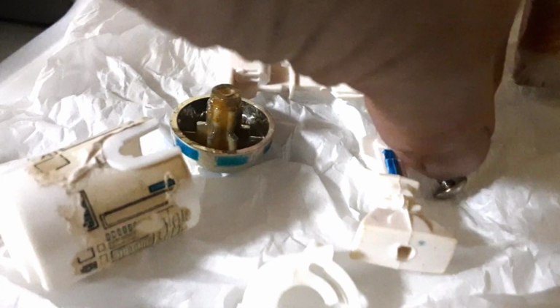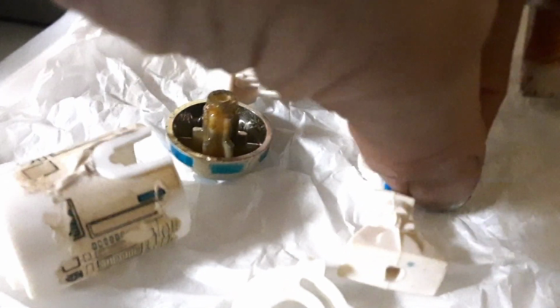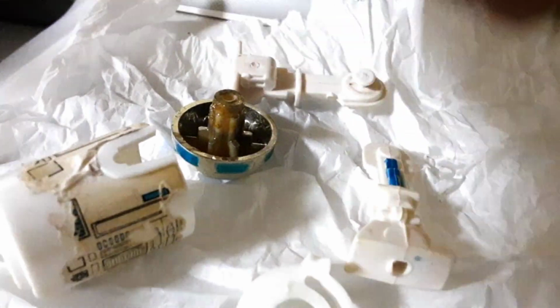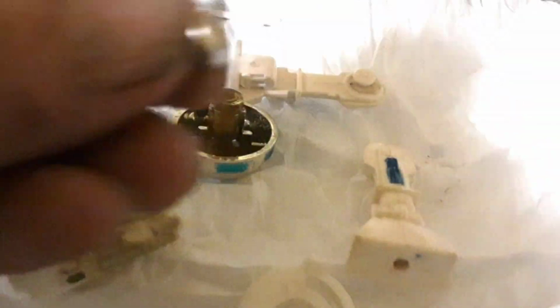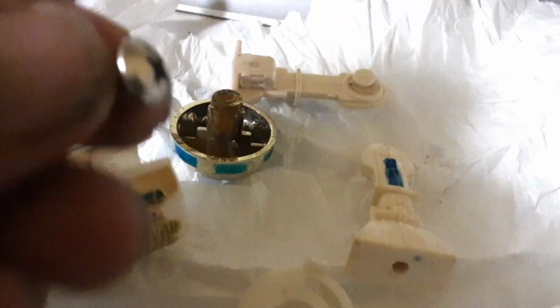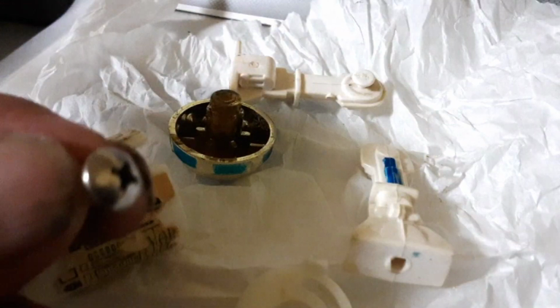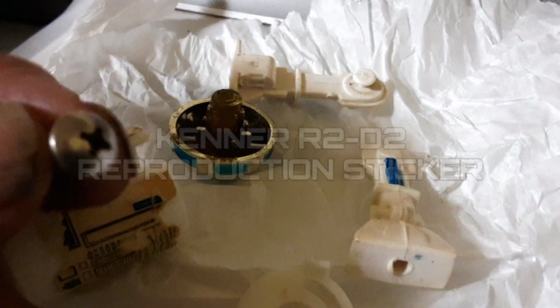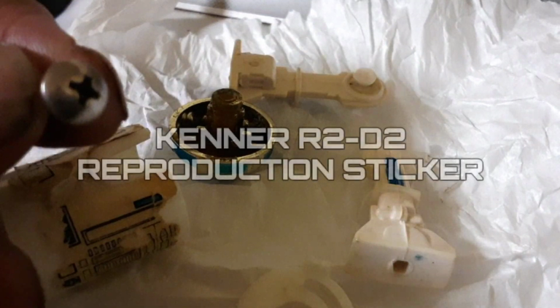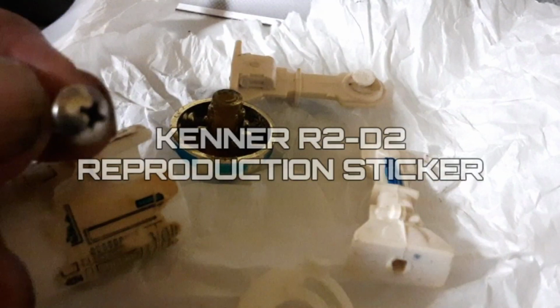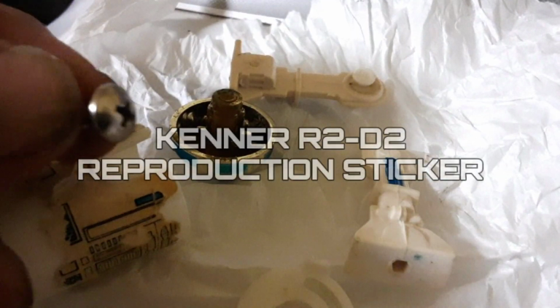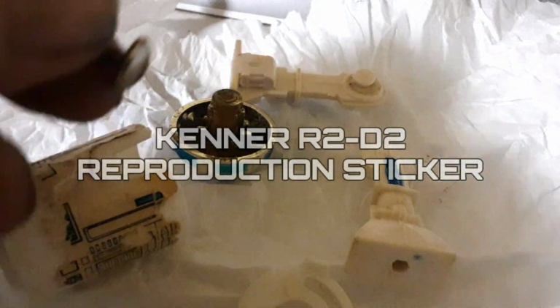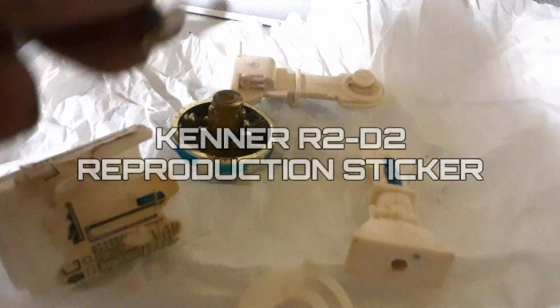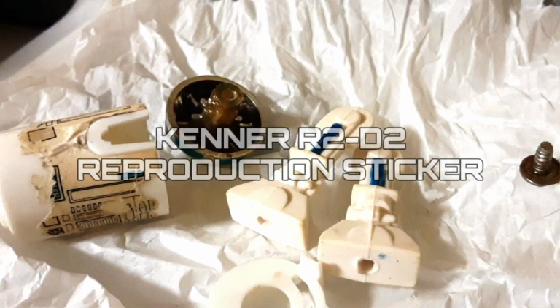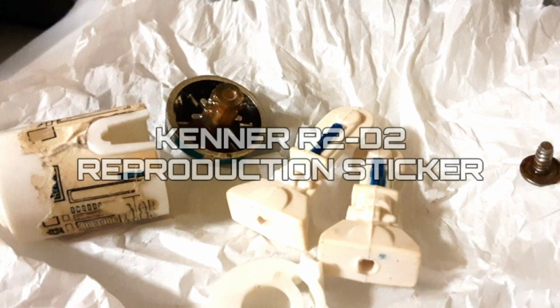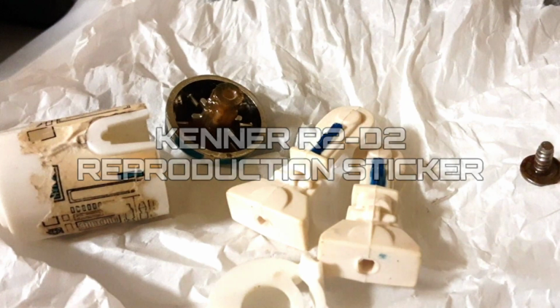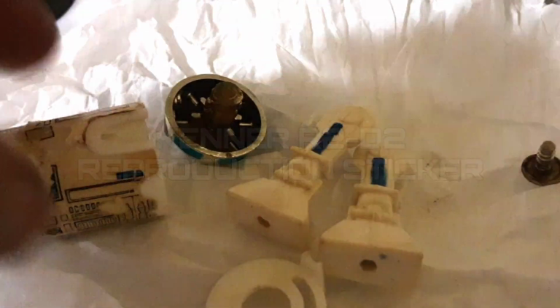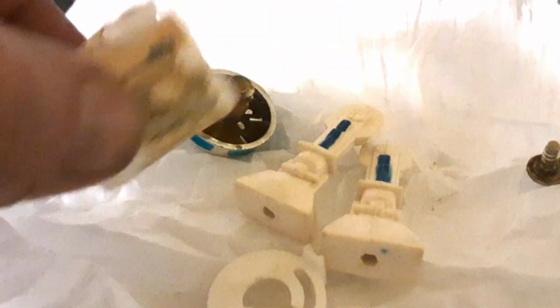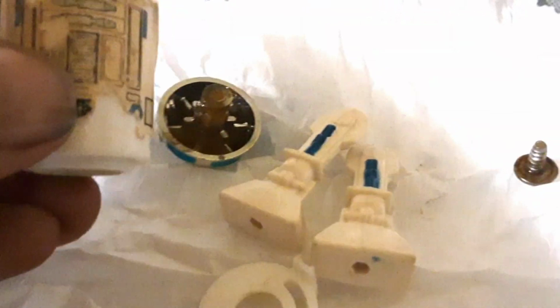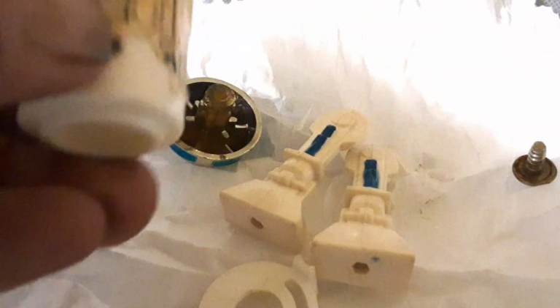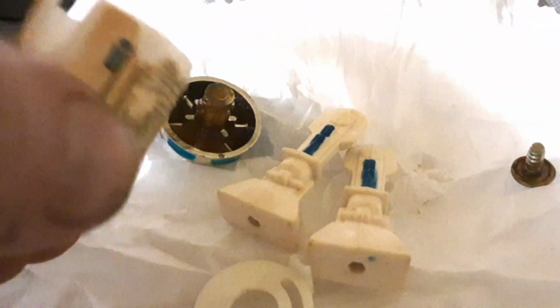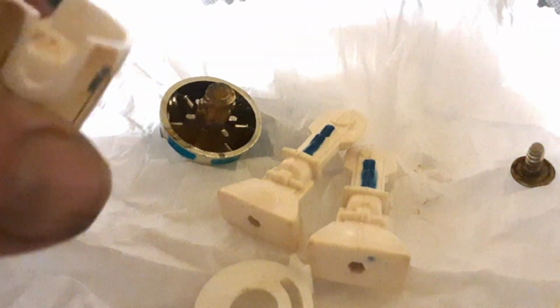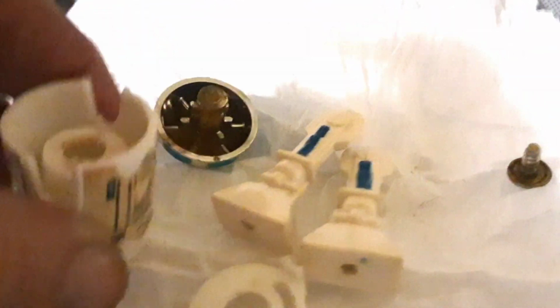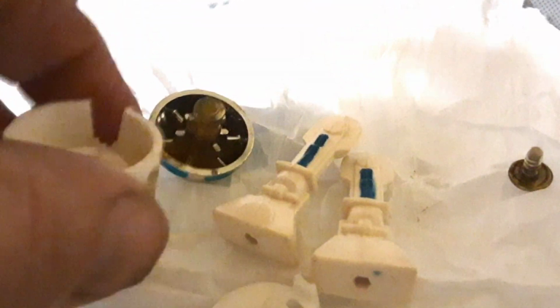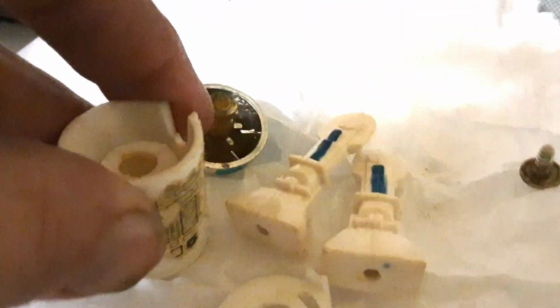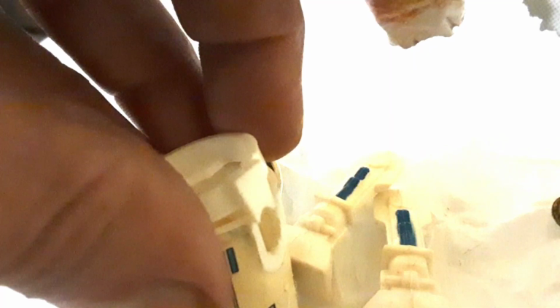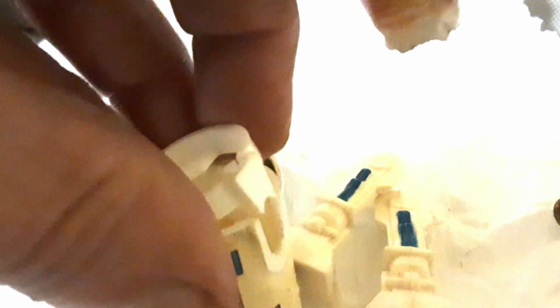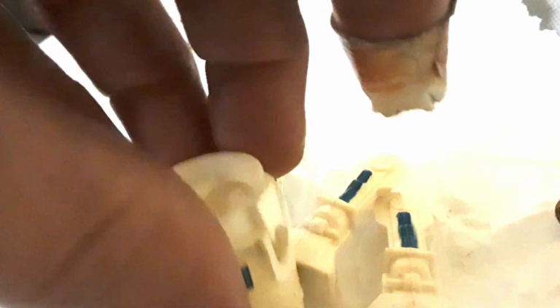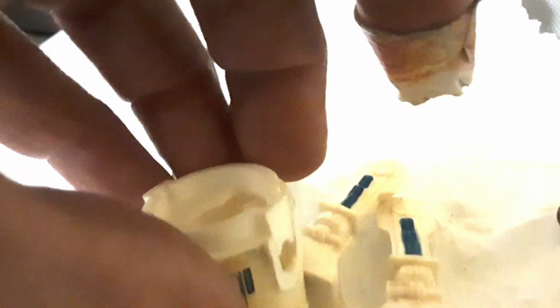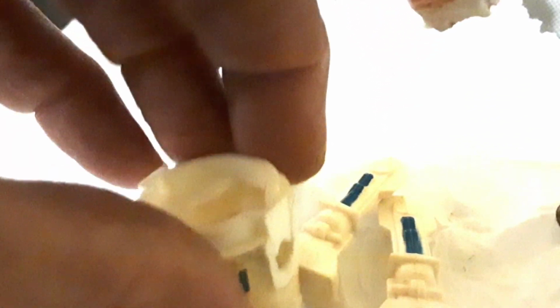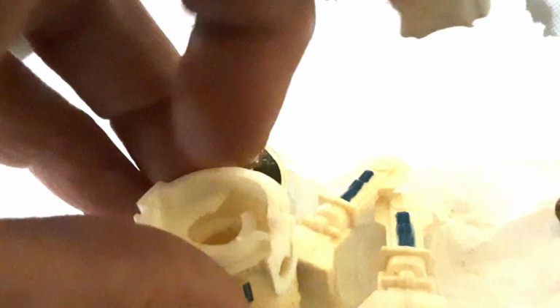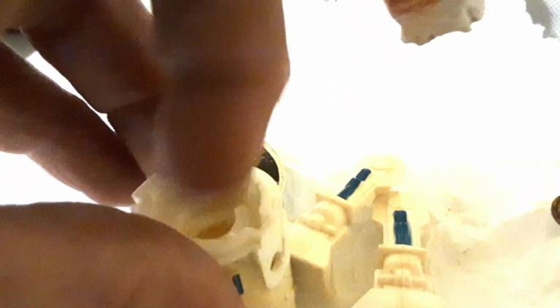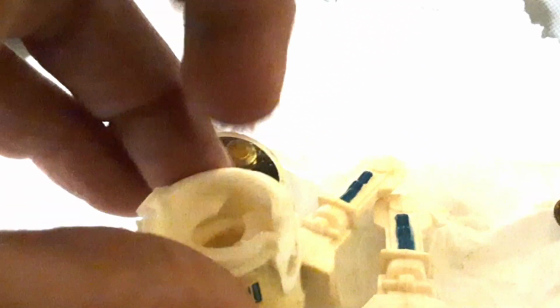When I ordered my reproduction labels for my Kenner X-Wing fighter, the seller gave away a free R2-D2 reproduction label also. Recently I picked up R-Droid Duo on eBay for cheap. R2 needed a sticker.